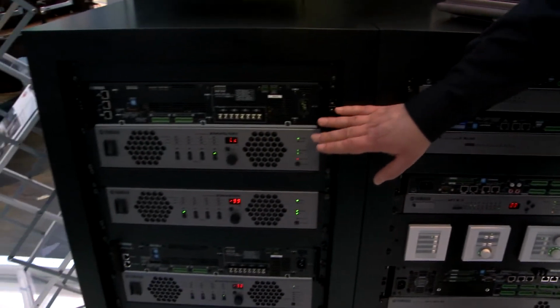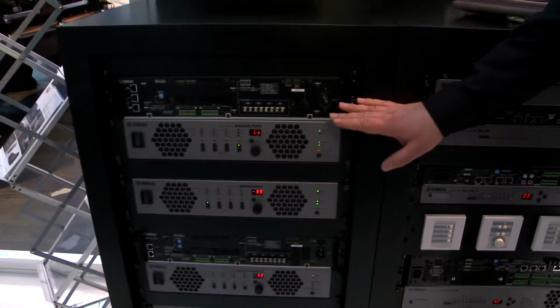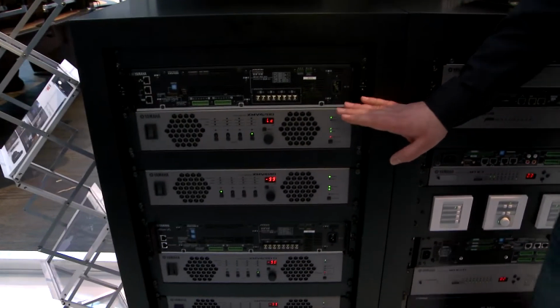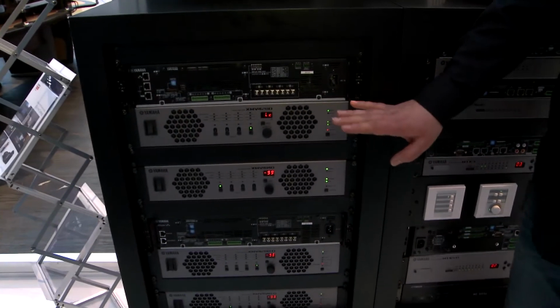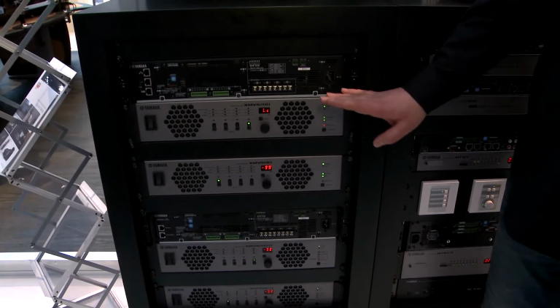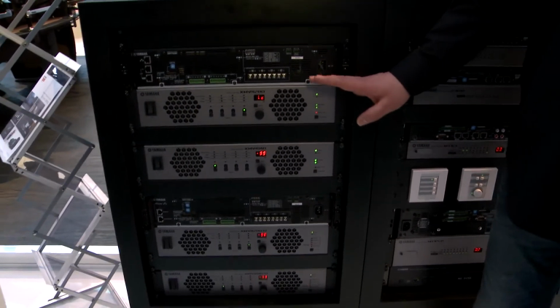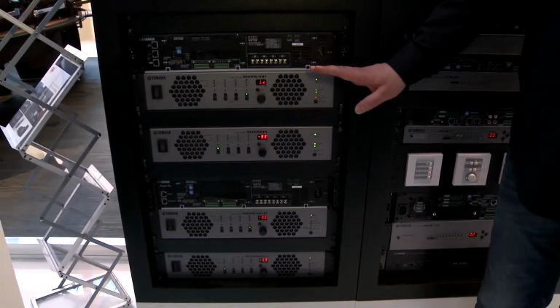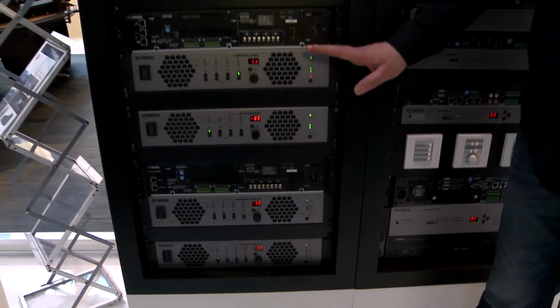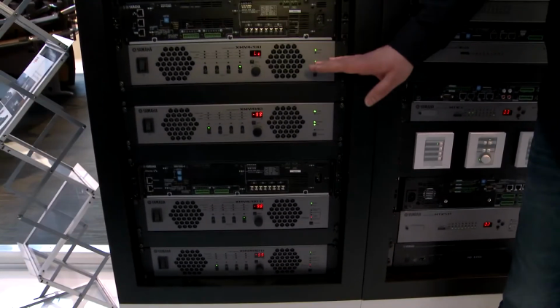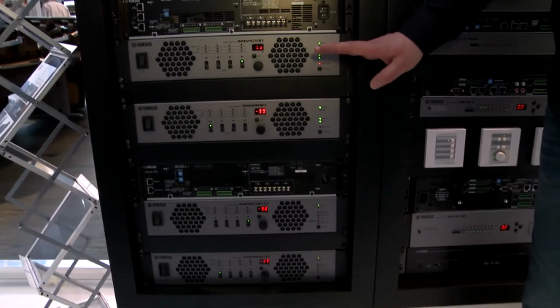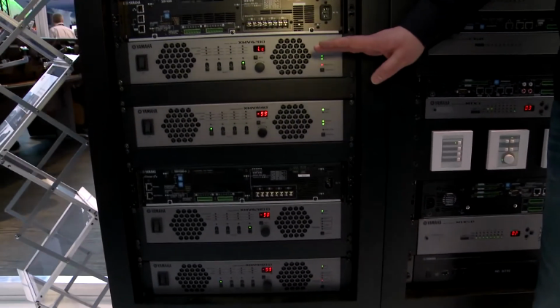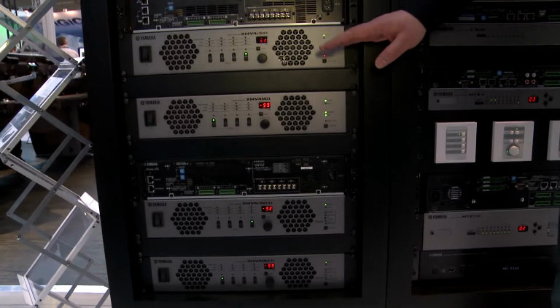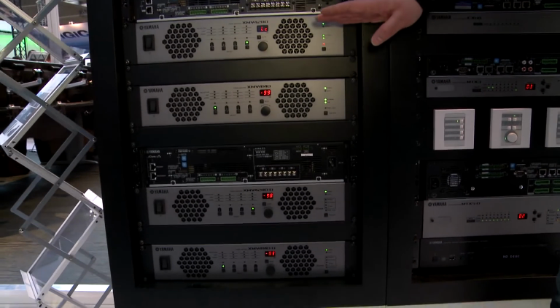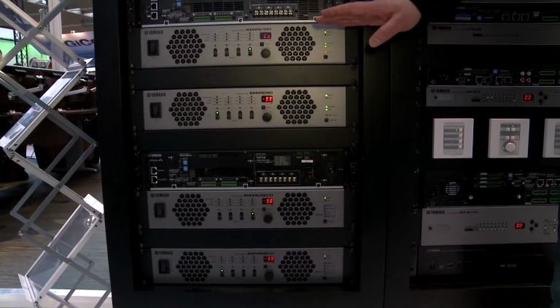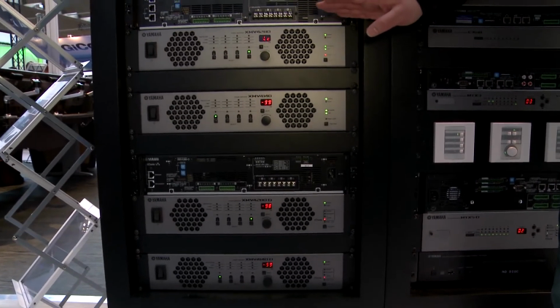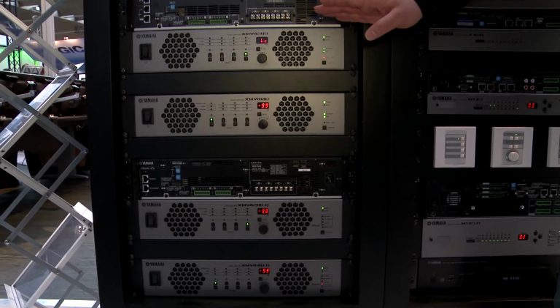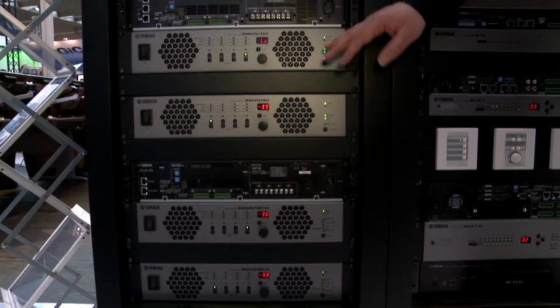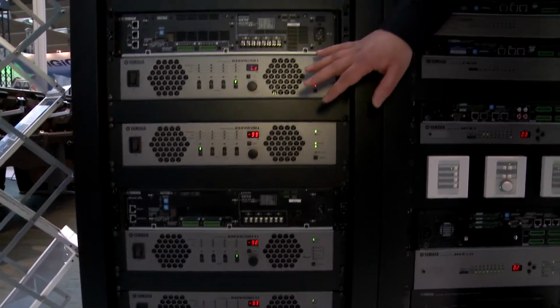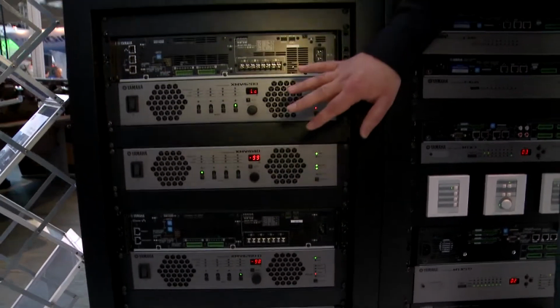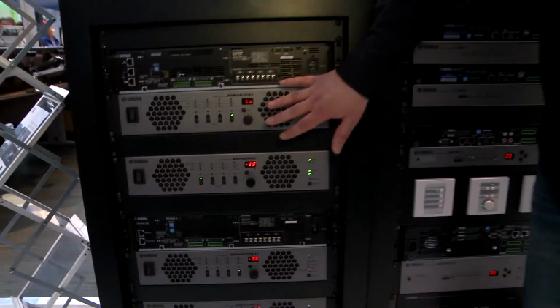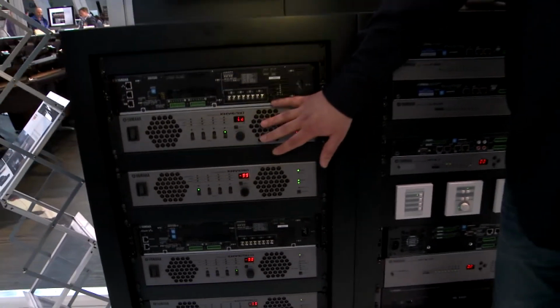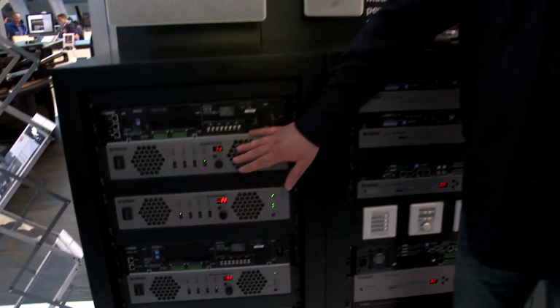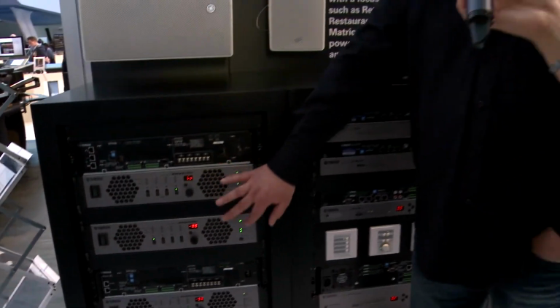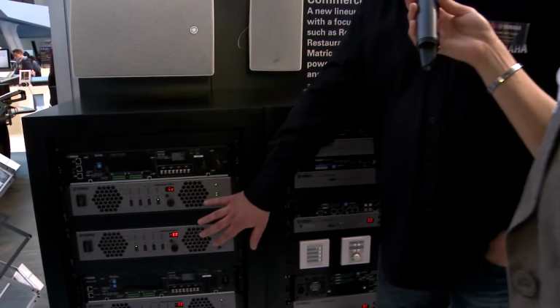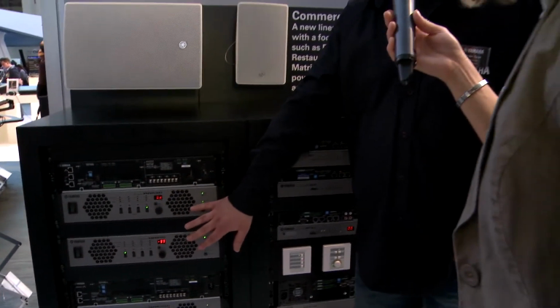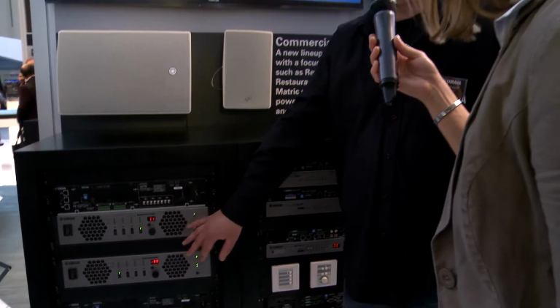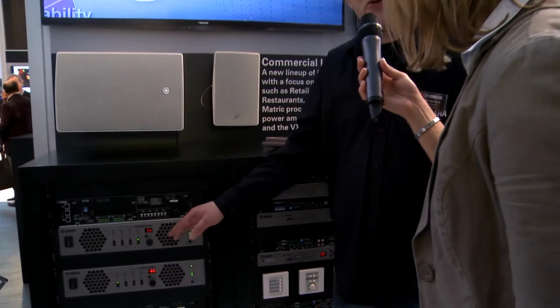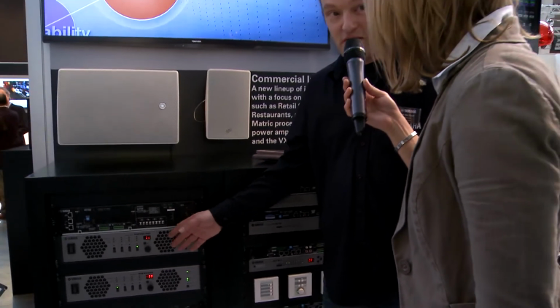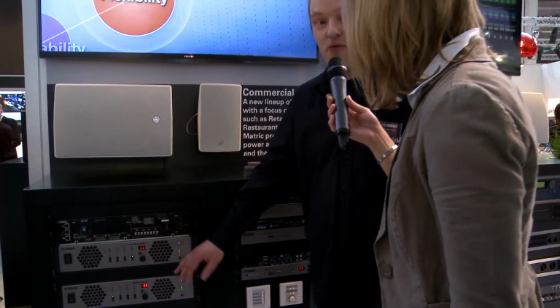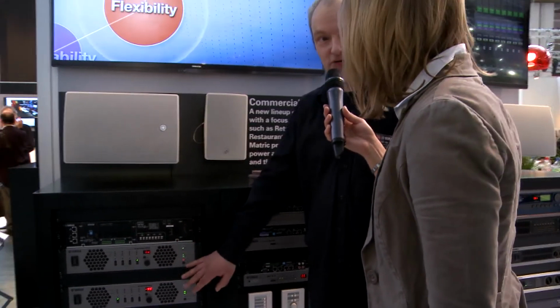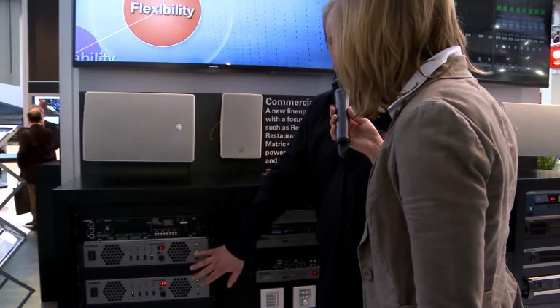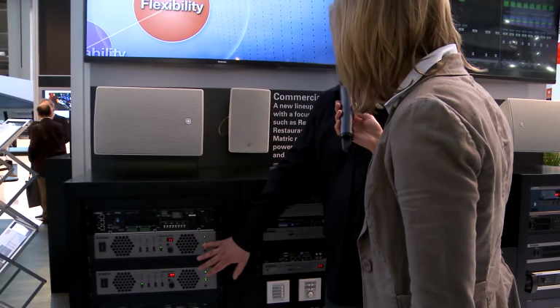We have eight new types of amplifiers. All have YDIF and we have four channel versions, eight channel versions, and we have versions with and without Dante interface.